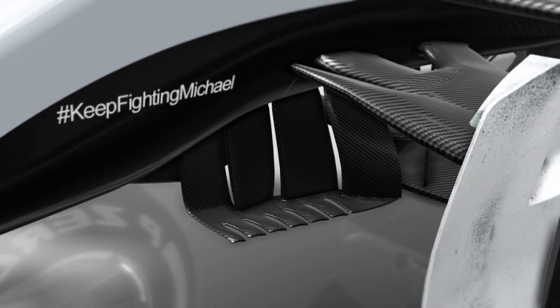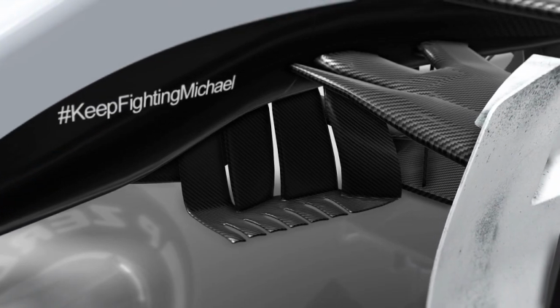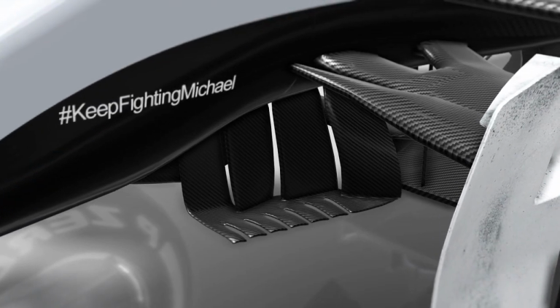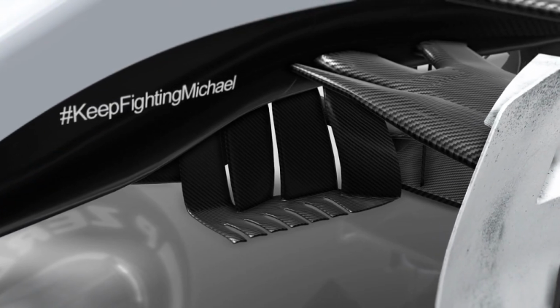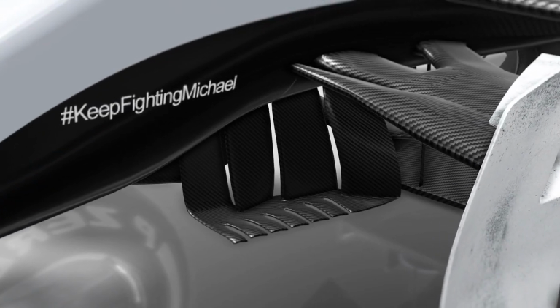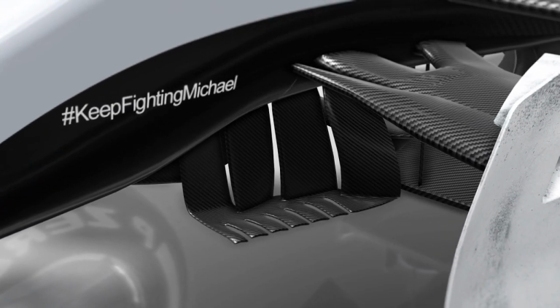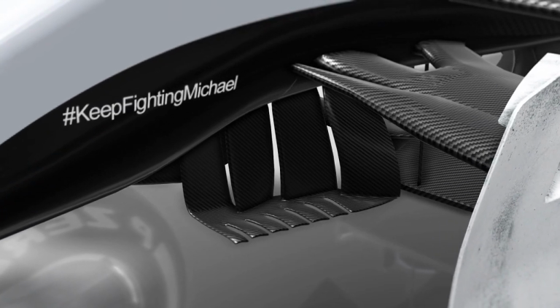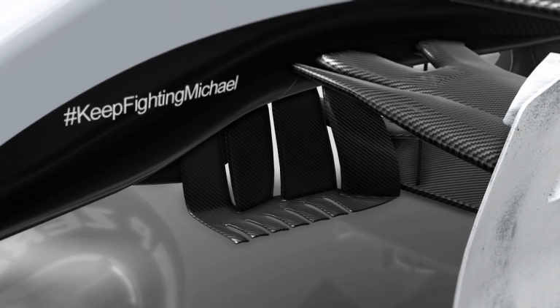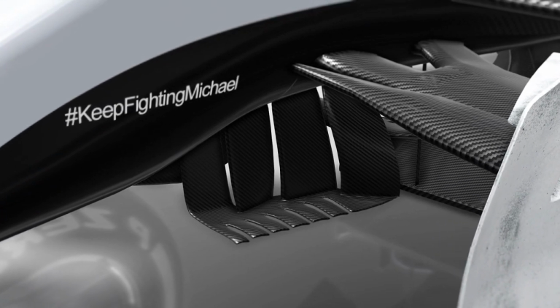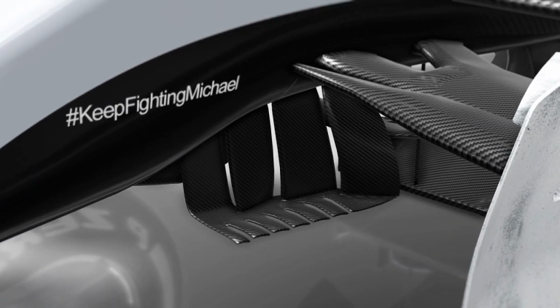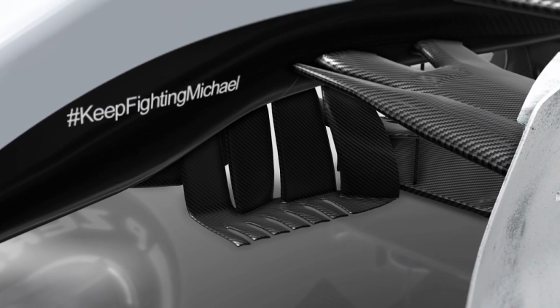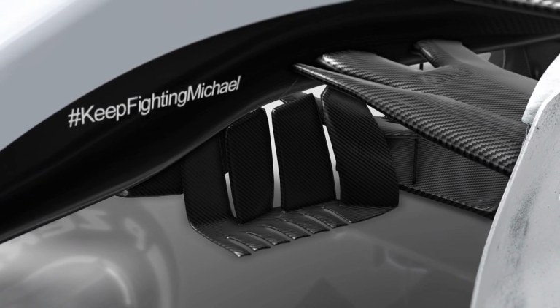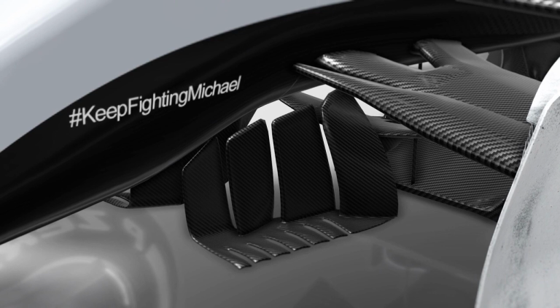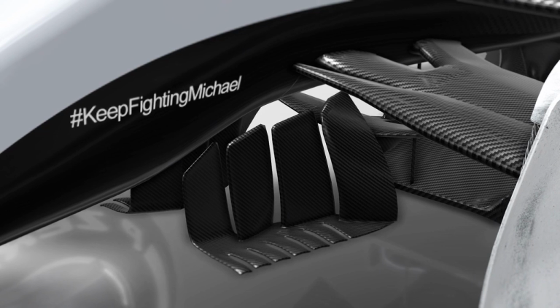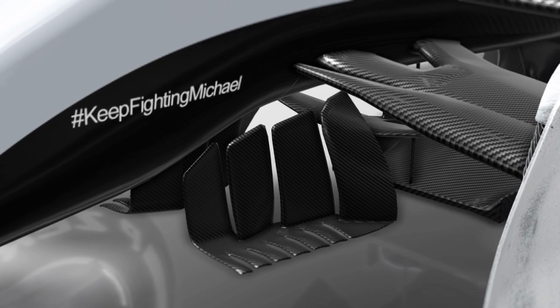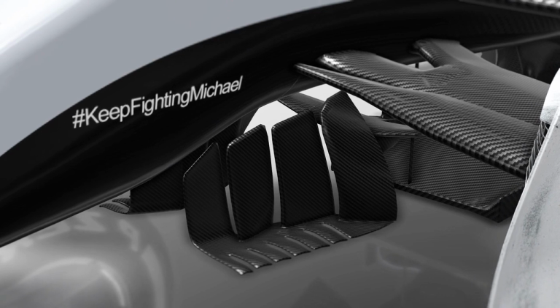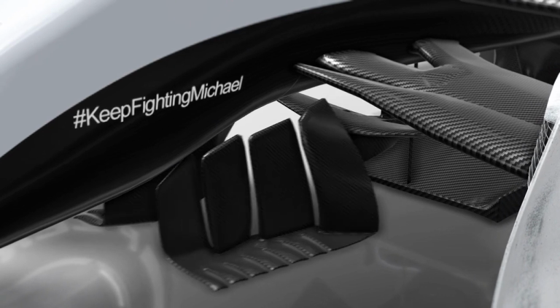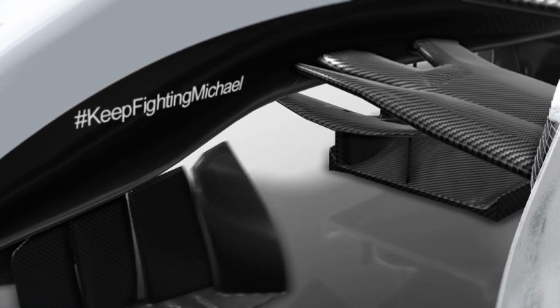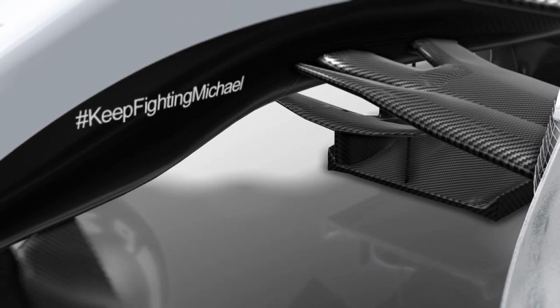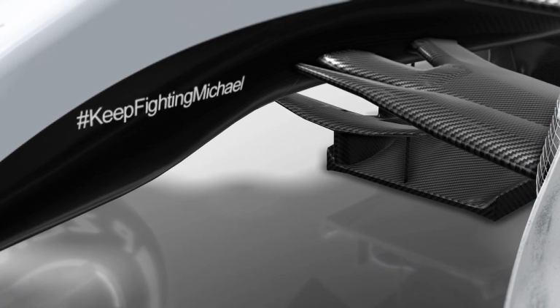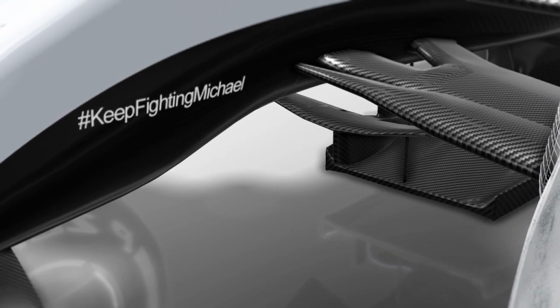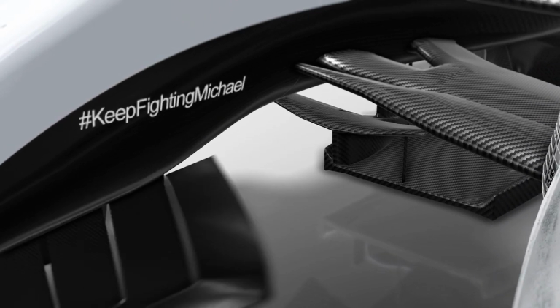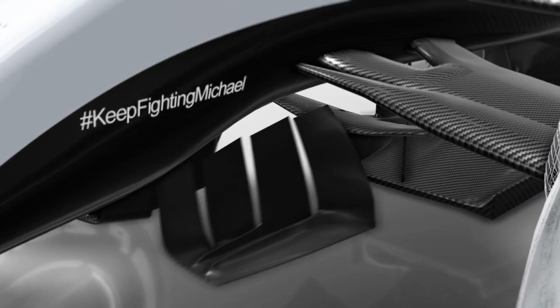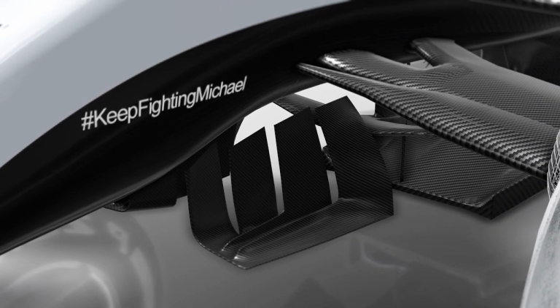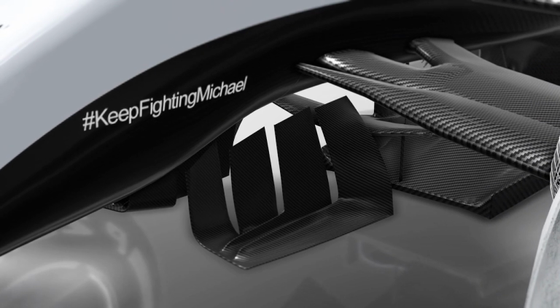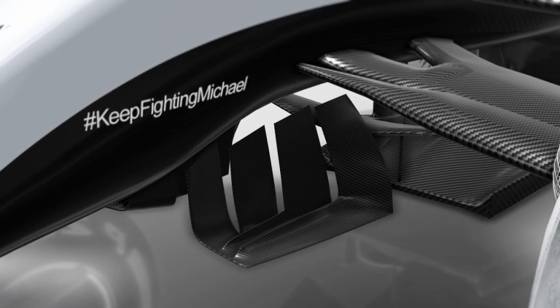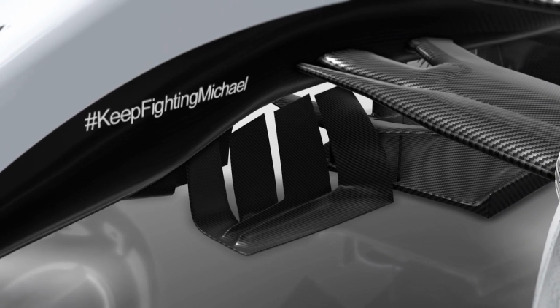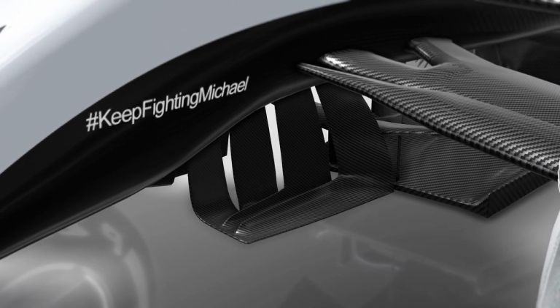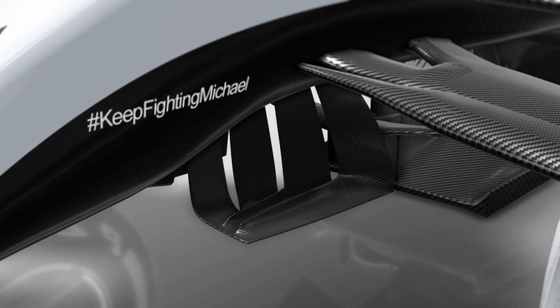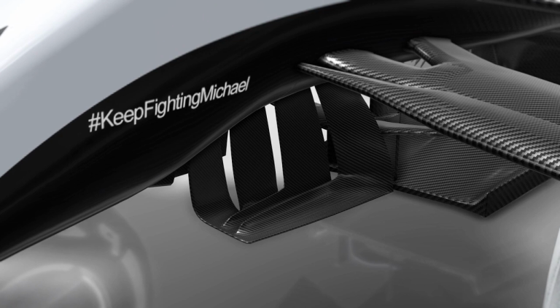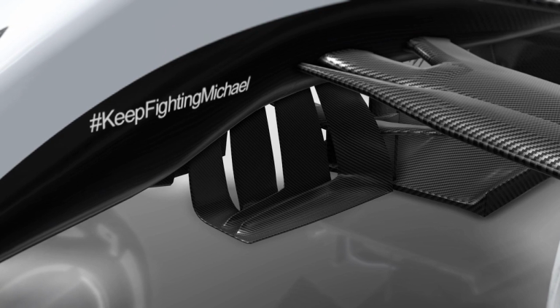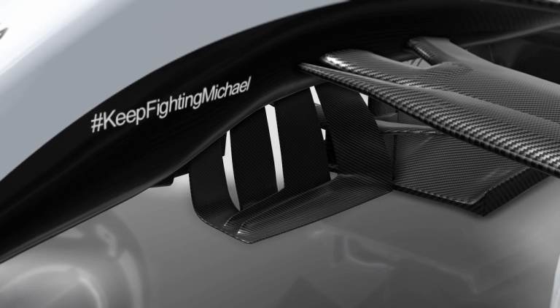Meanwhile, the turning vanes under the nose, already complex with seven serrated edges, have now been reshaped. The two rear vanes now extend forwards to overlap the front vanes.